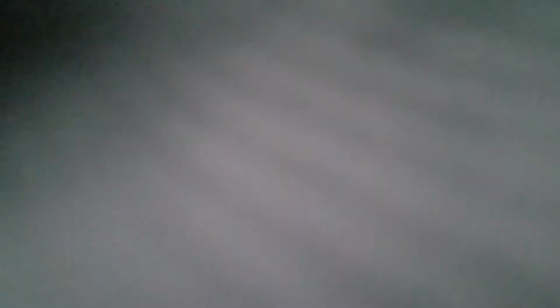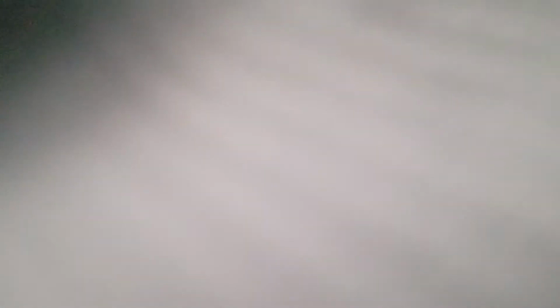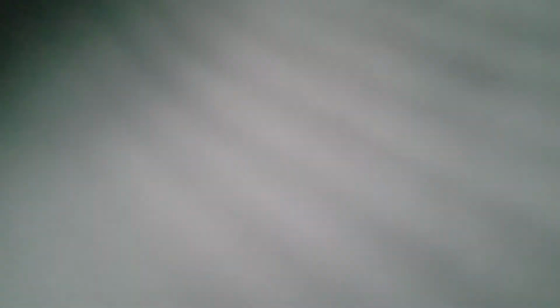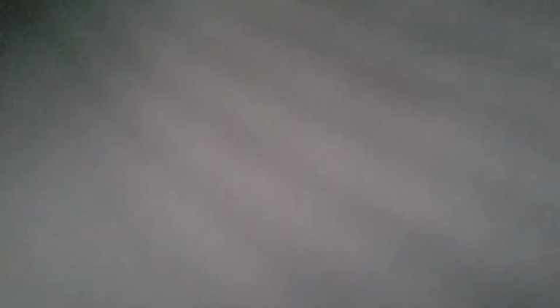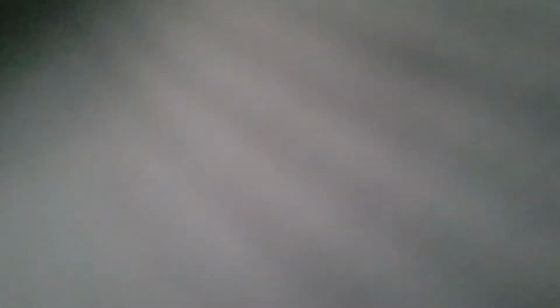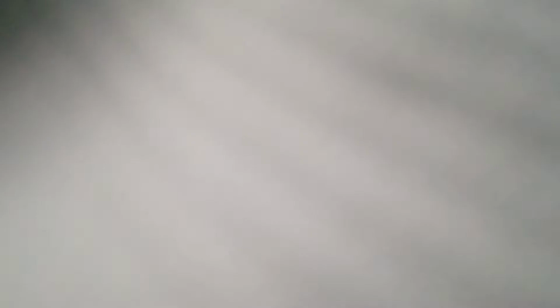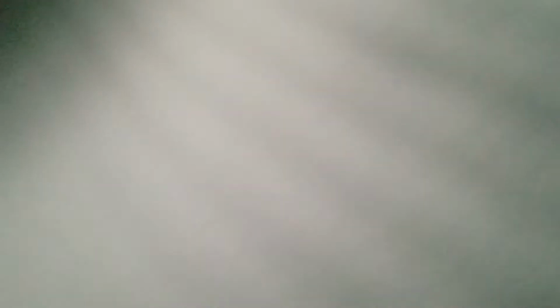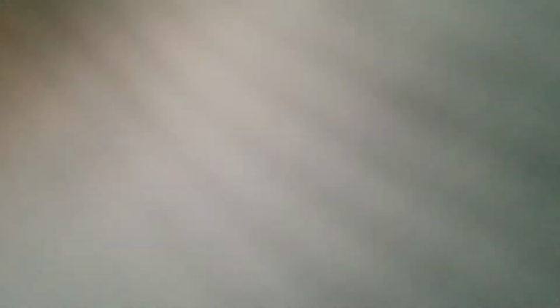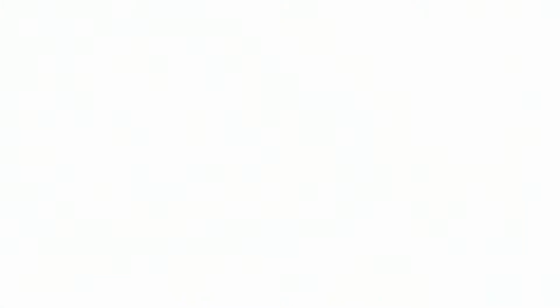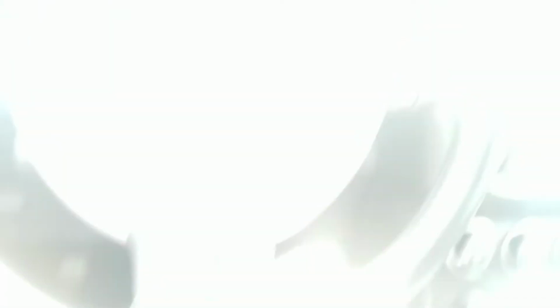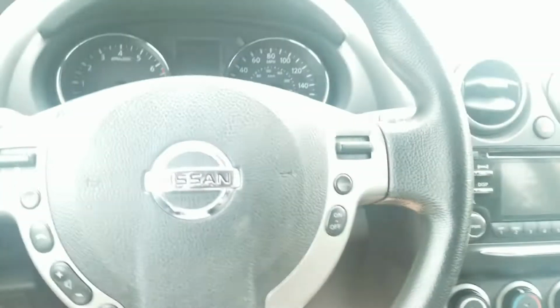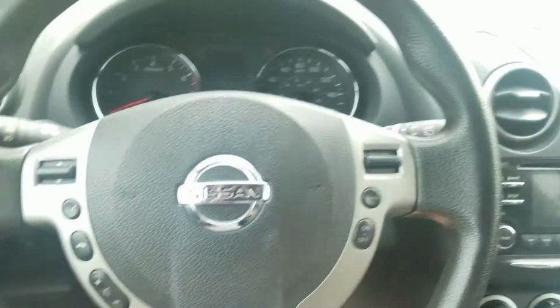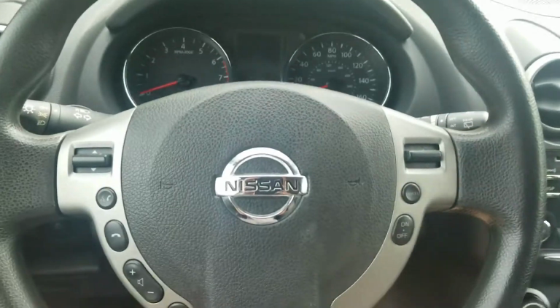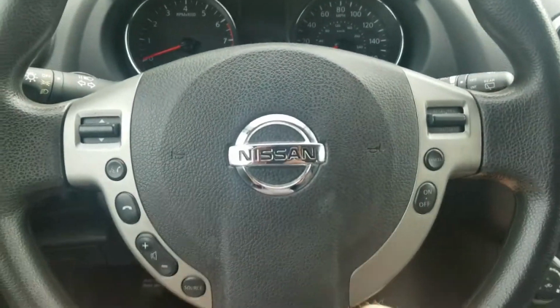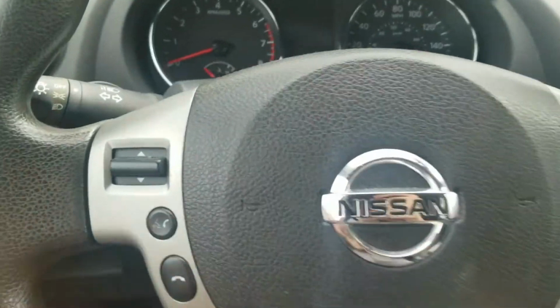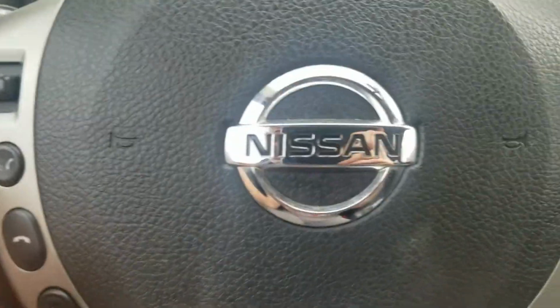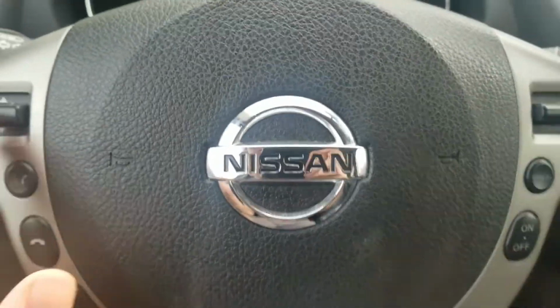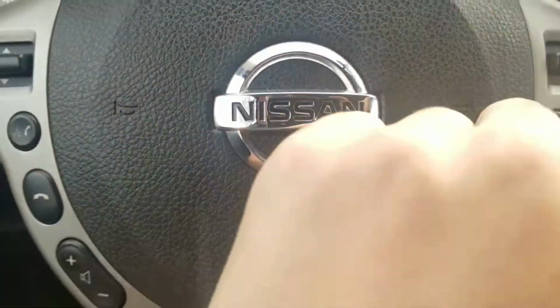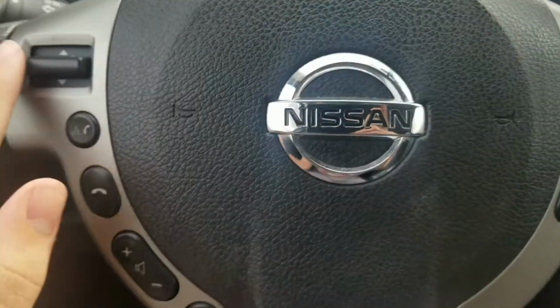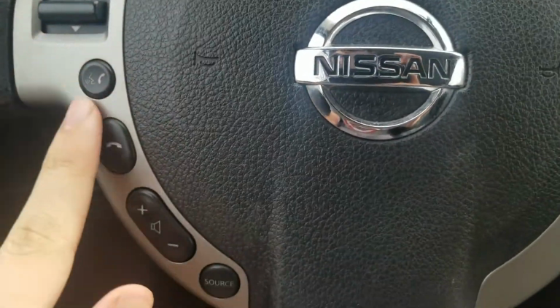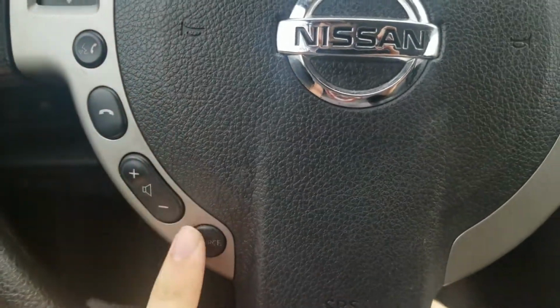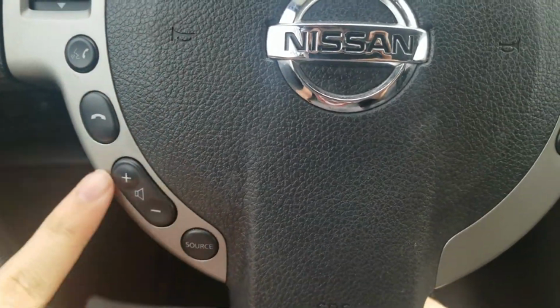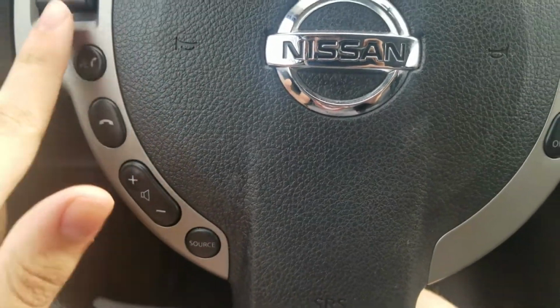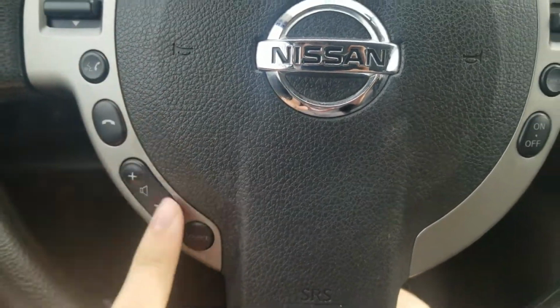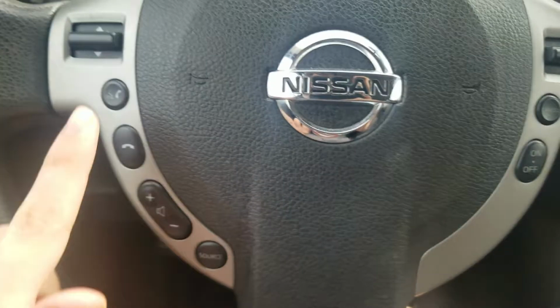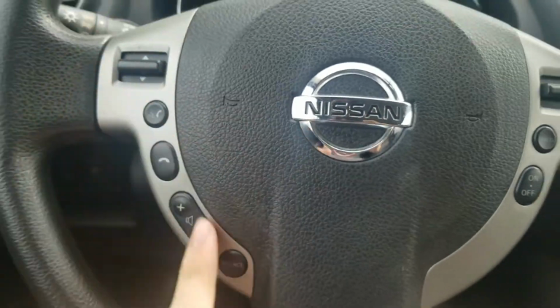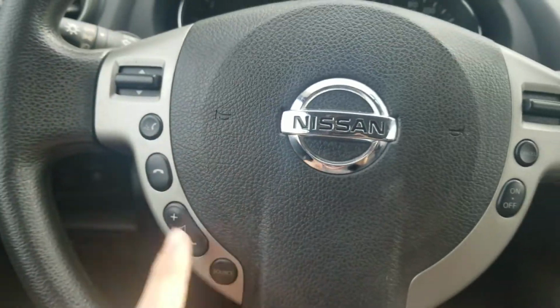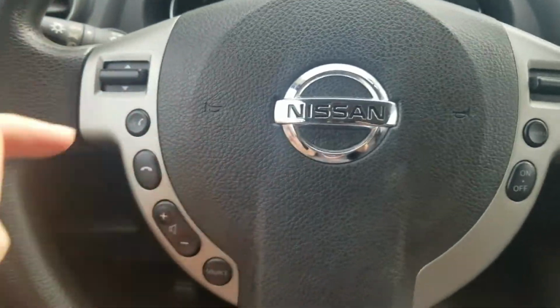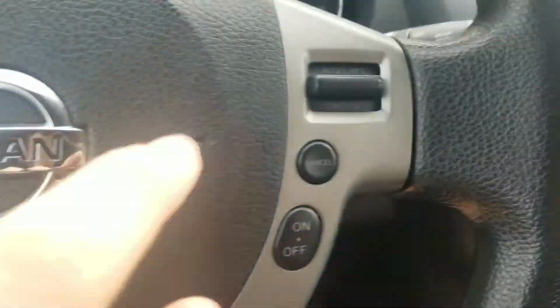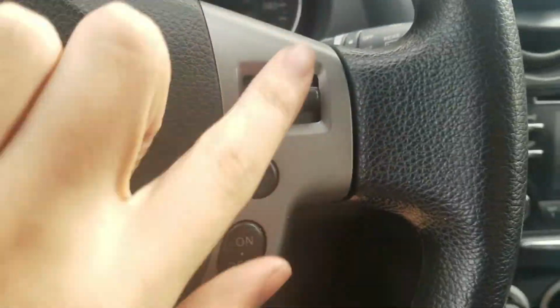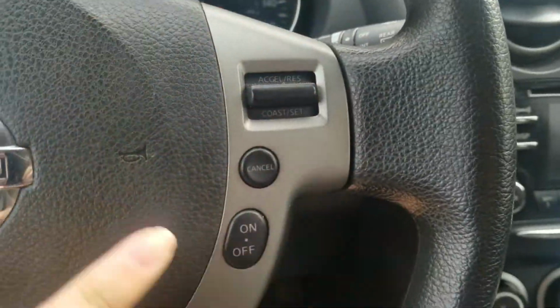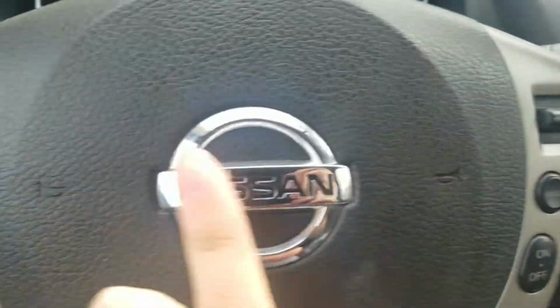Turn the steering wheel. Here's the Nissan steering wheel. You also got the controls for the radio, phone, and voice recognition on the left, and cruise controls on the right.